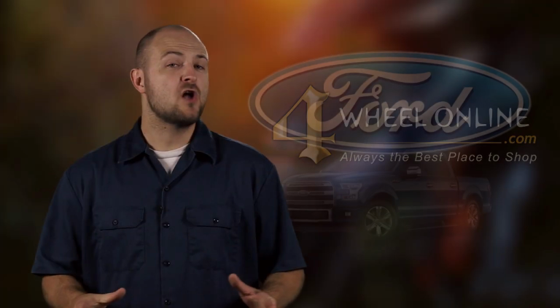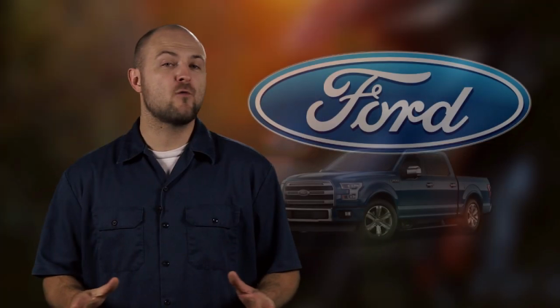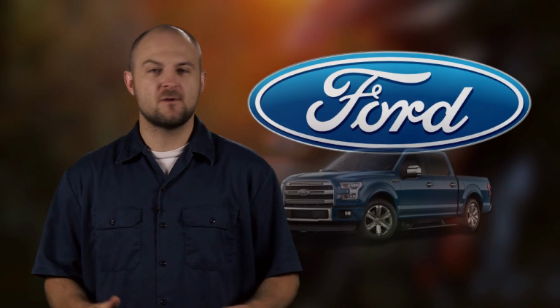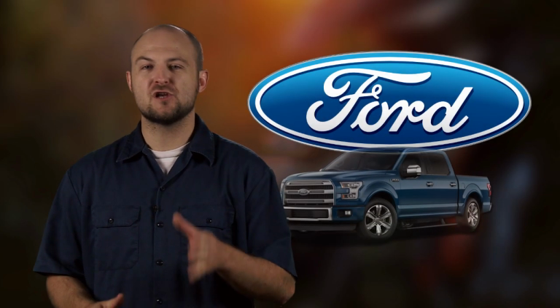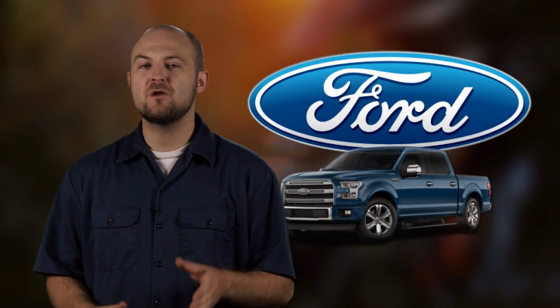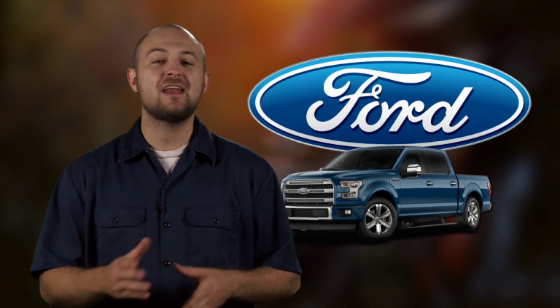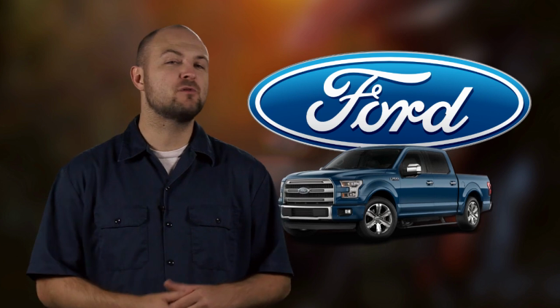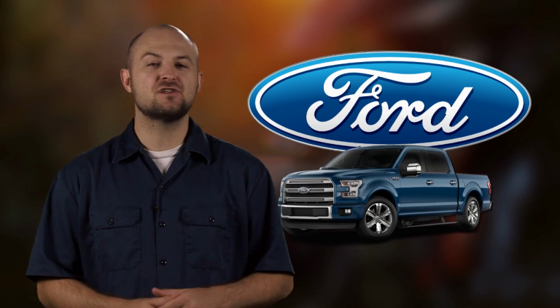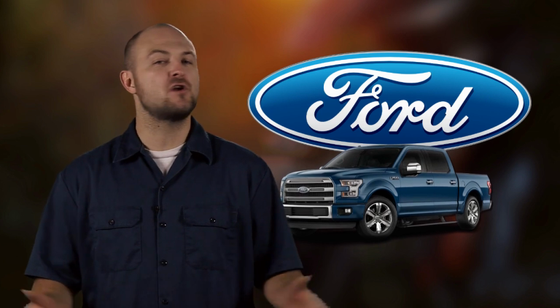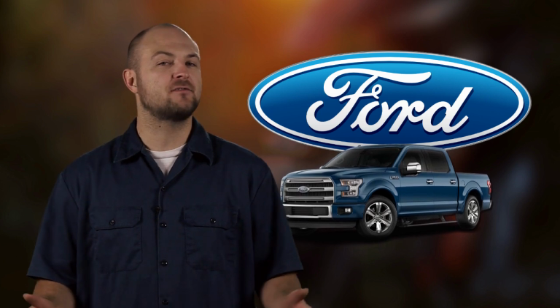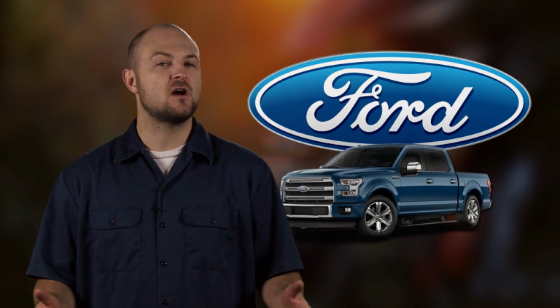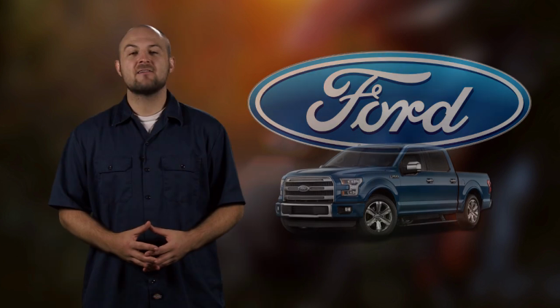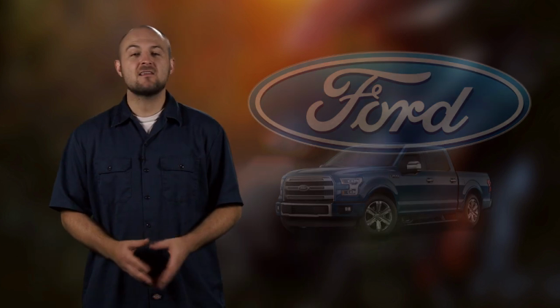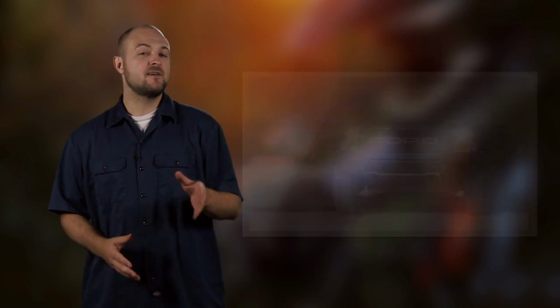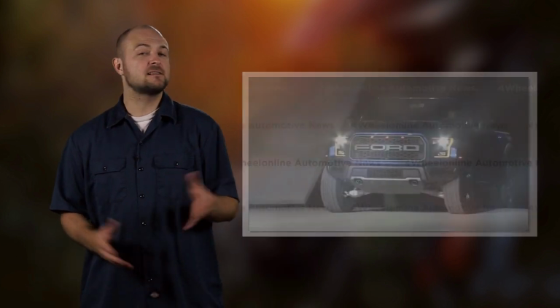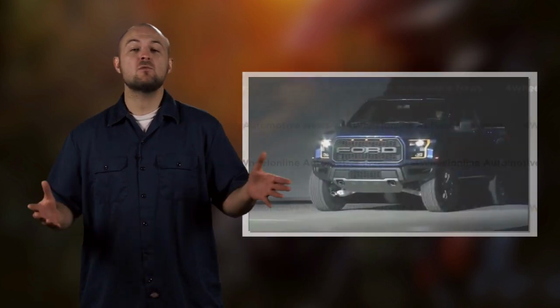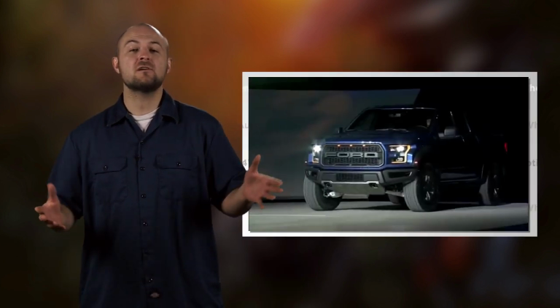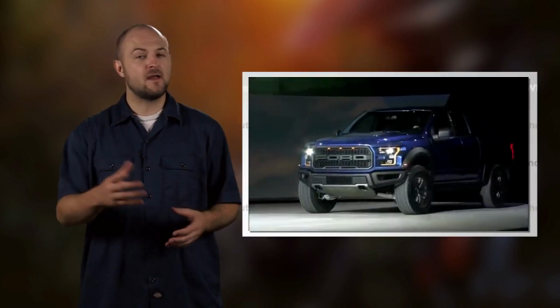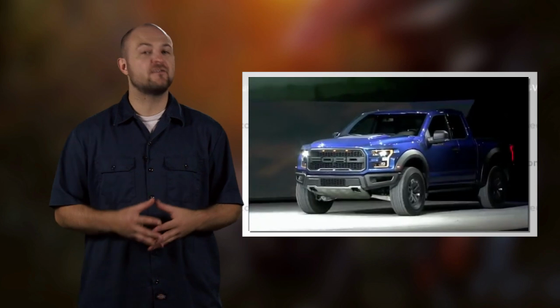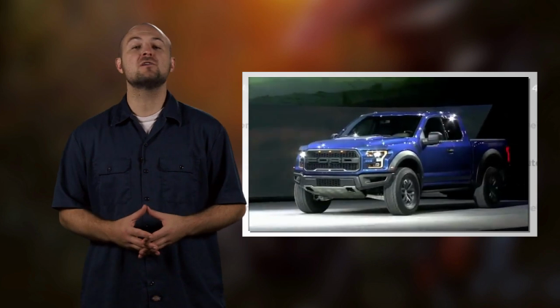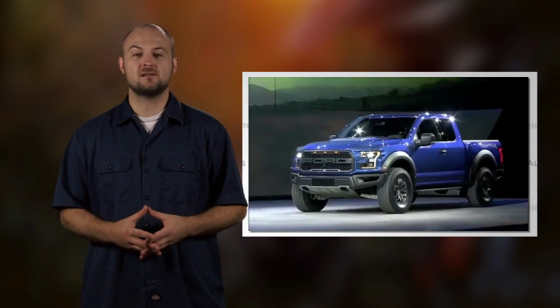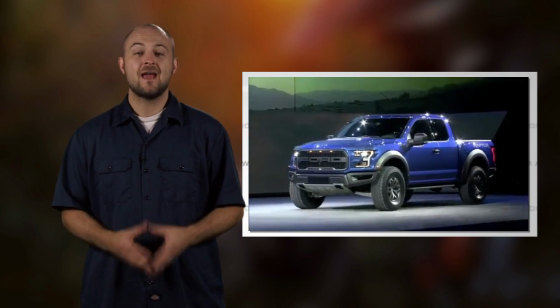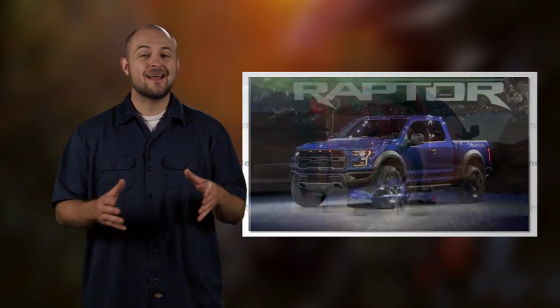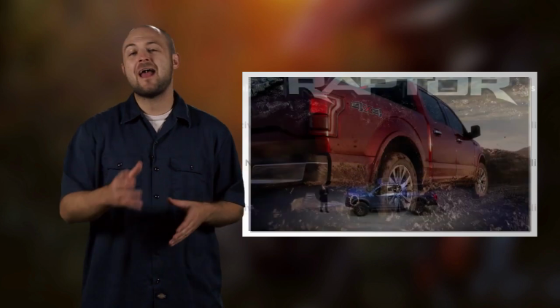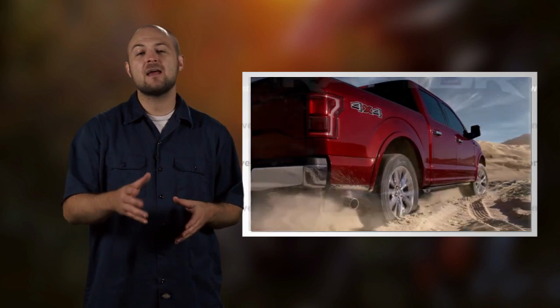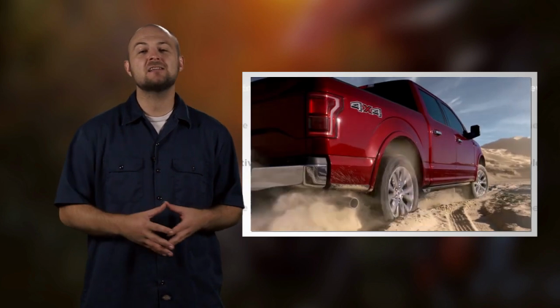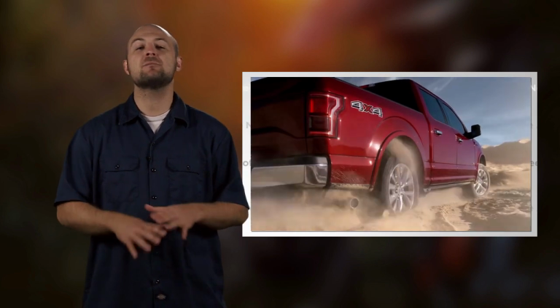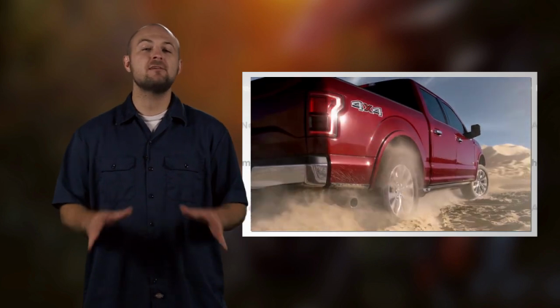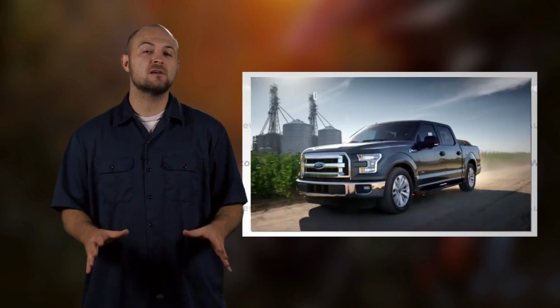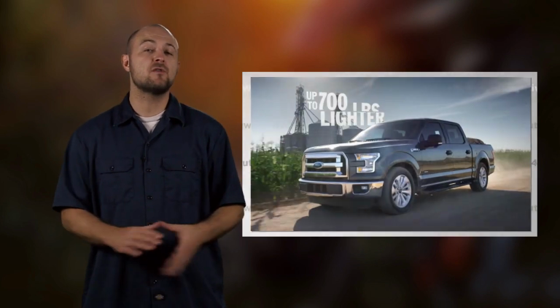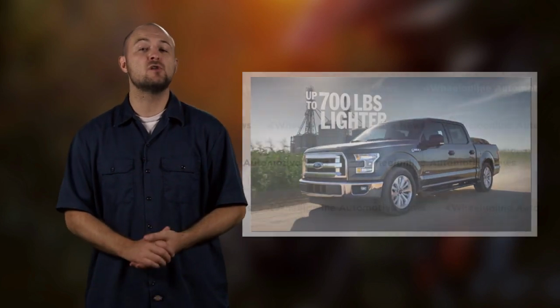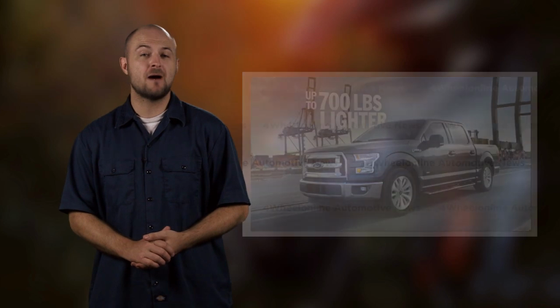We all know Ford's been pushing aluminum and EcoBoost engines for their new half-ton truck. In fact, the V8 is leaving the Raptor in favor of a turbo six-cylinder, and their ad campaign has been completely focused on their new aluminum body.